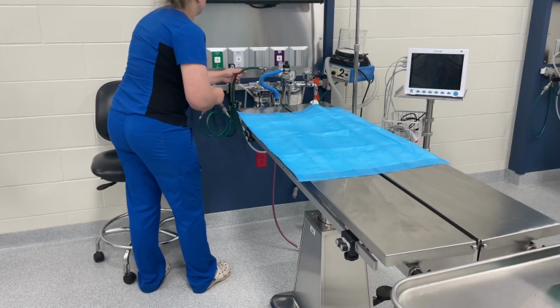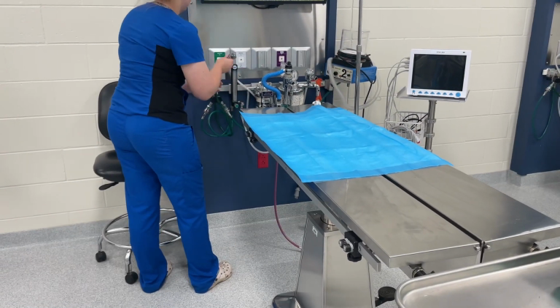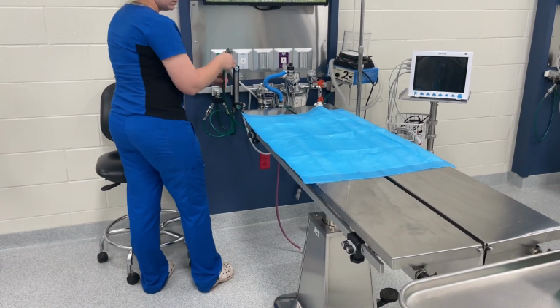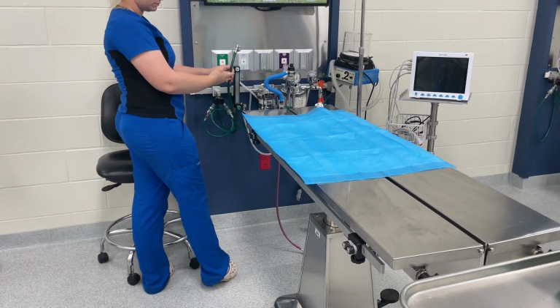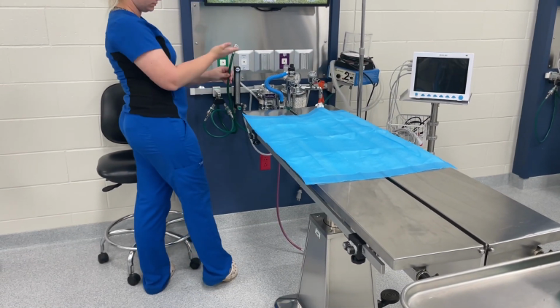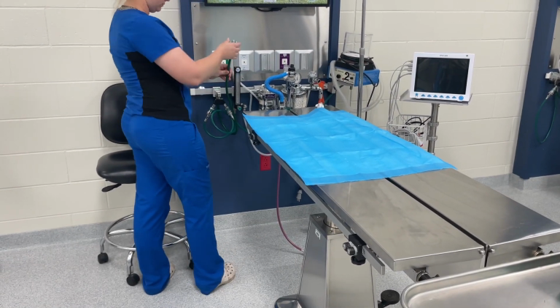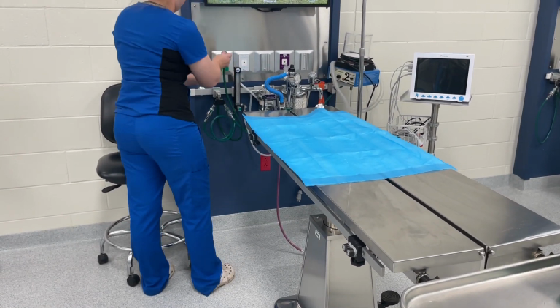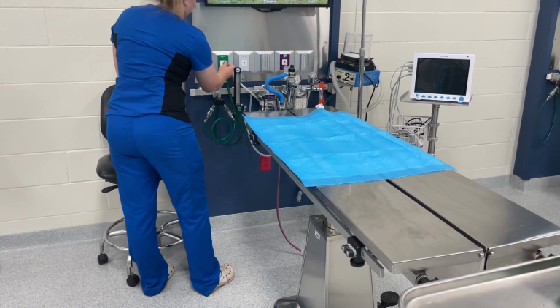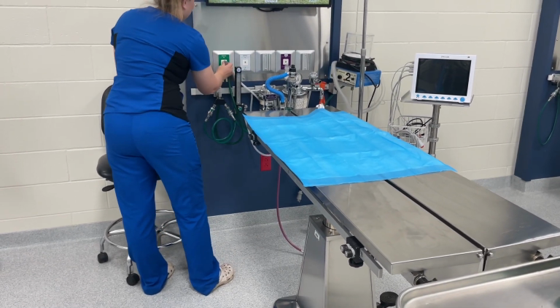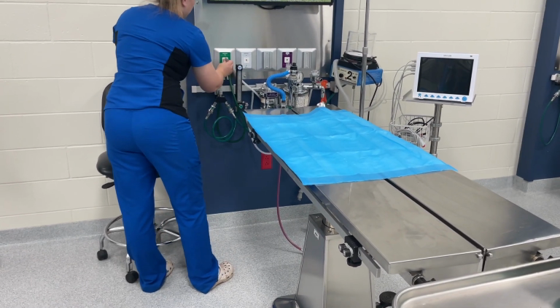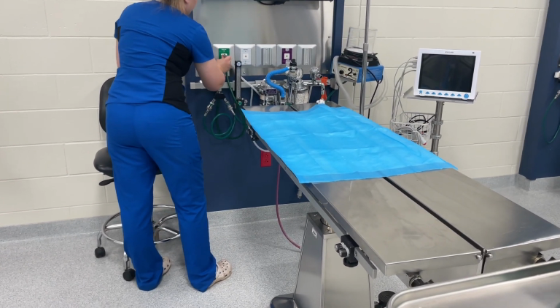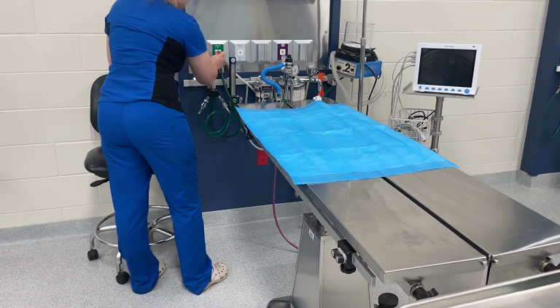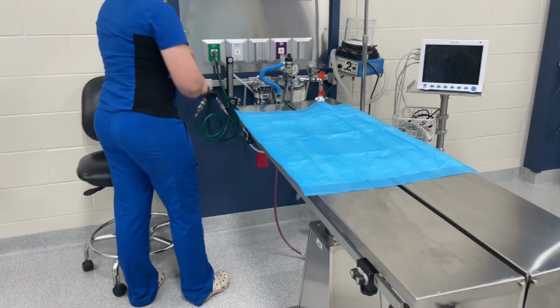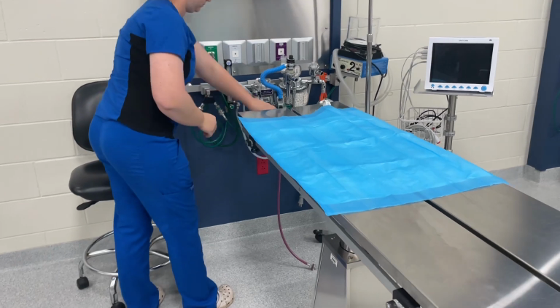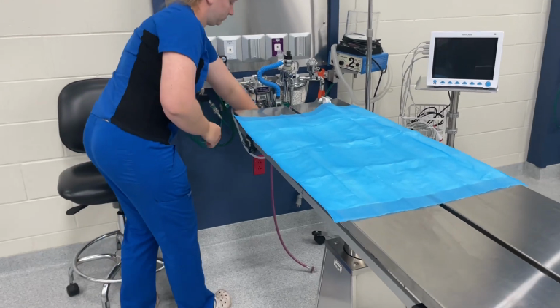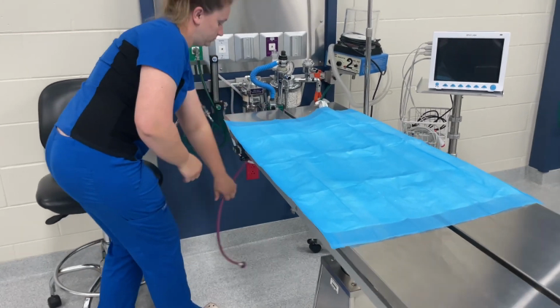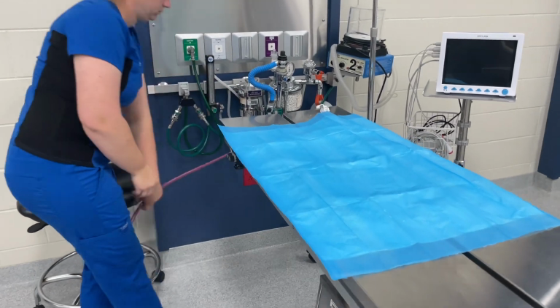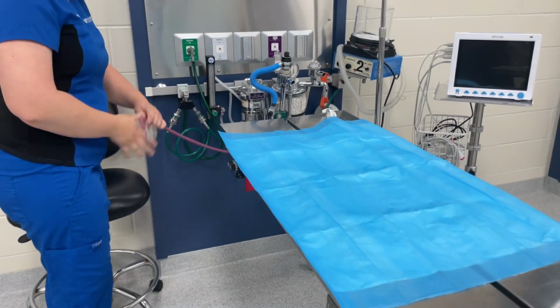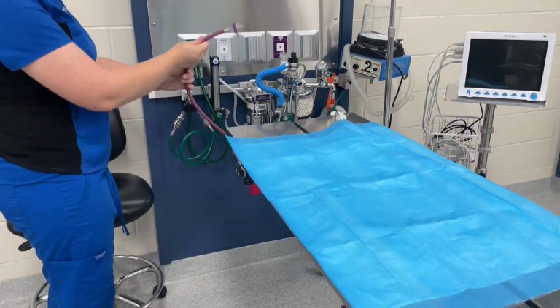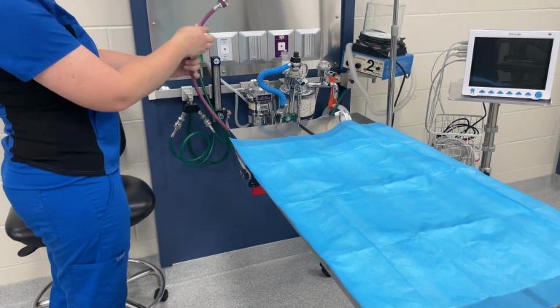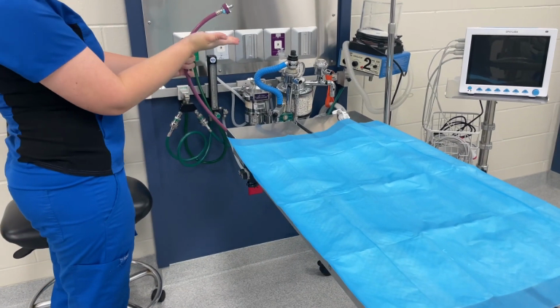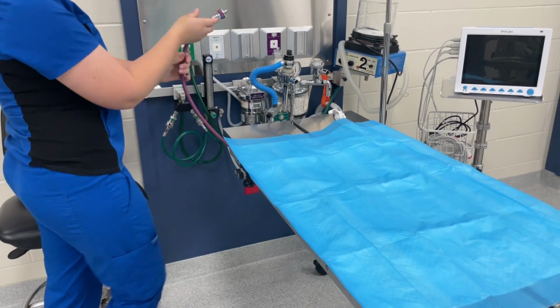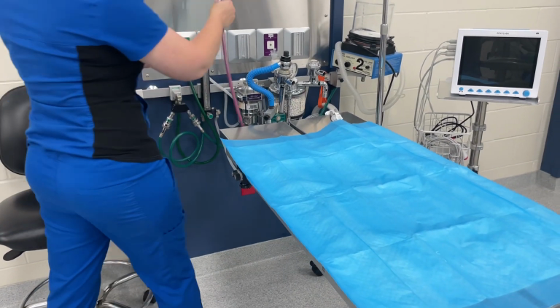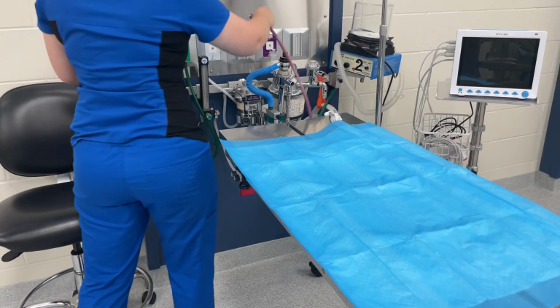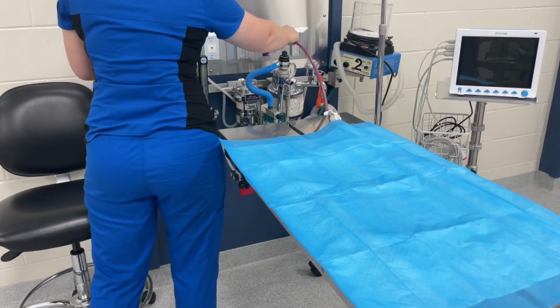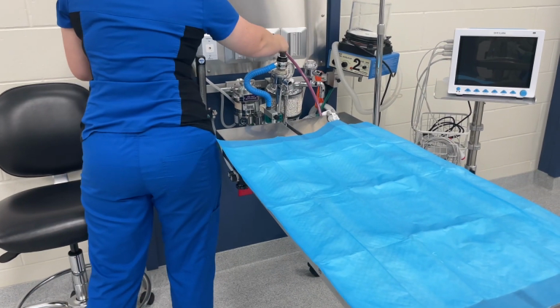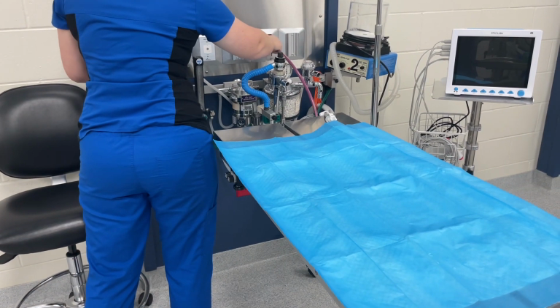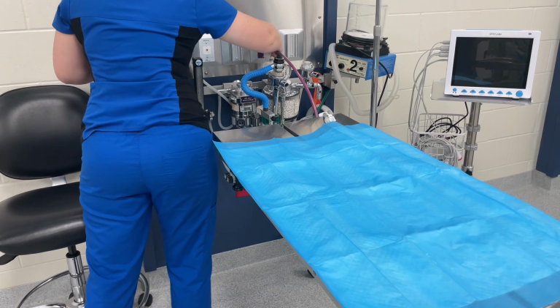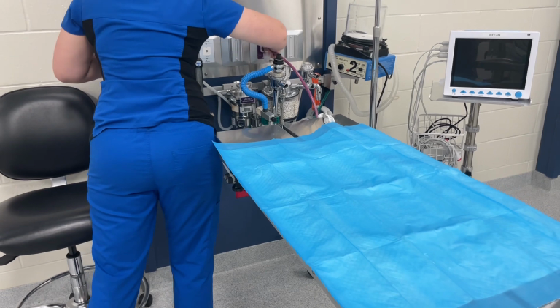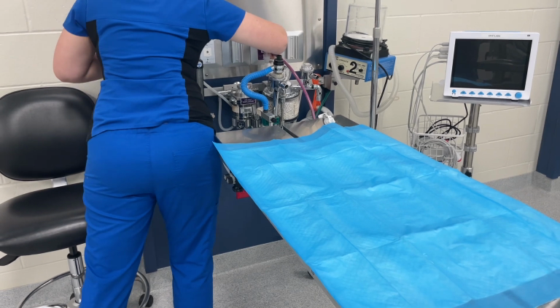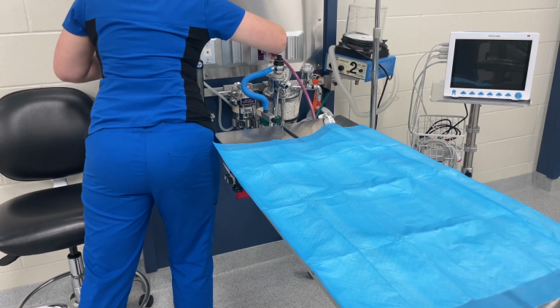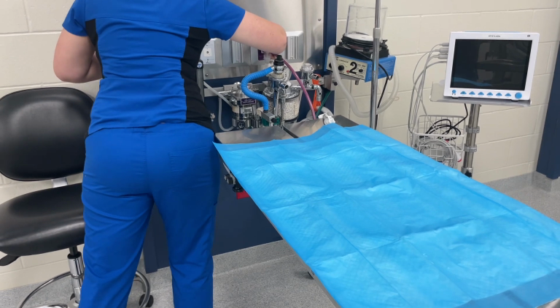Make sure you also hook up your oxygen hose and your waste gas hose, and you're also going to make sure that you pressure check your machine.